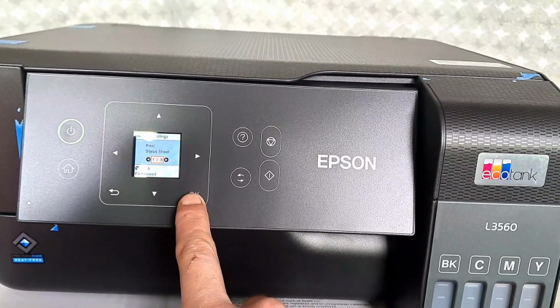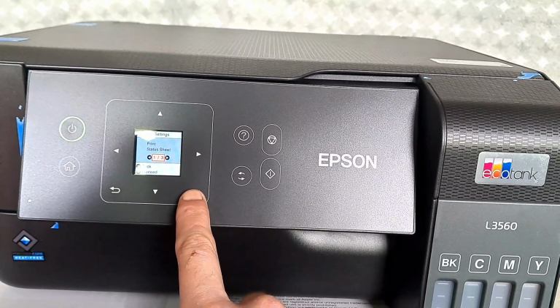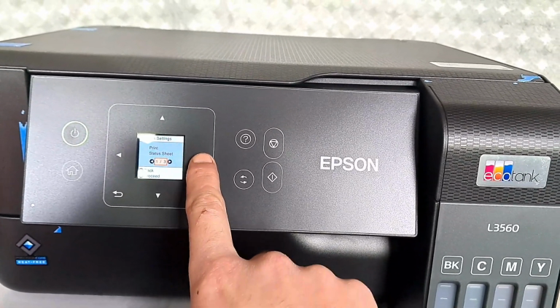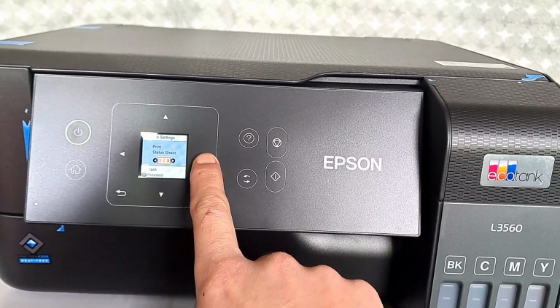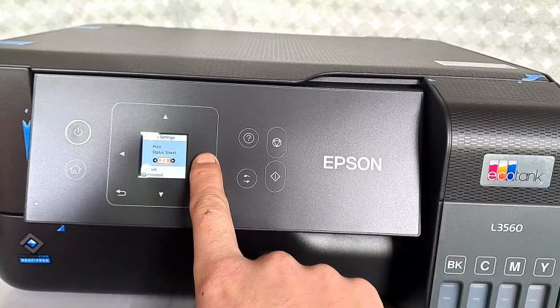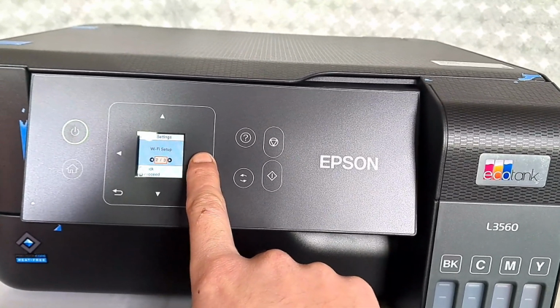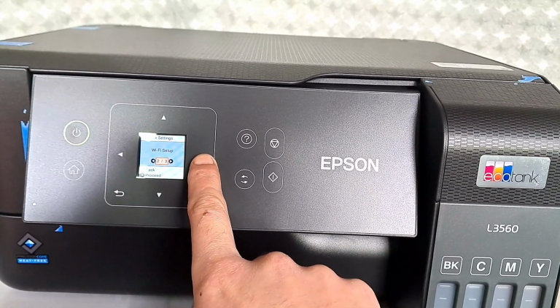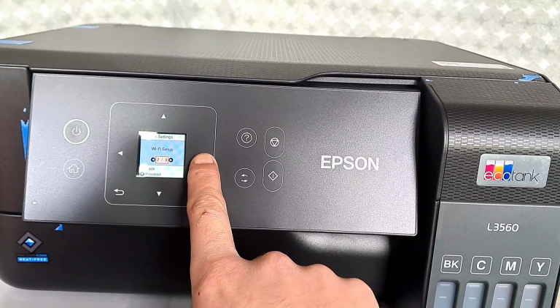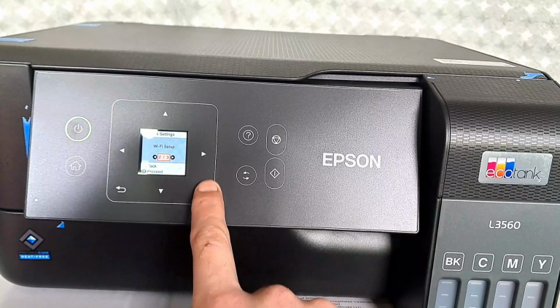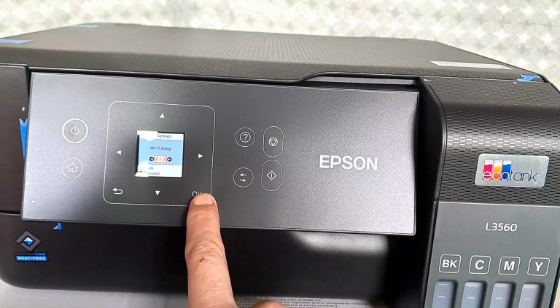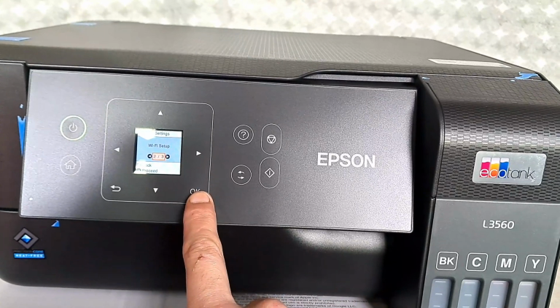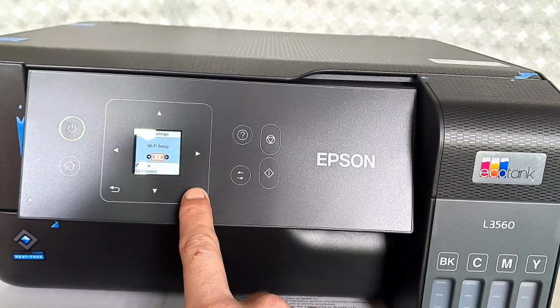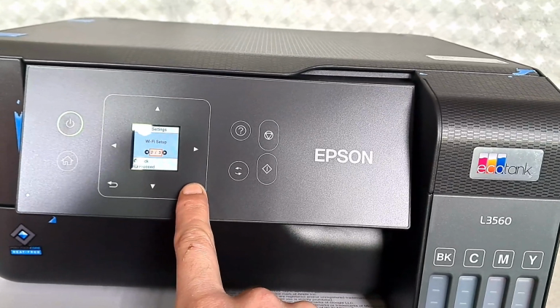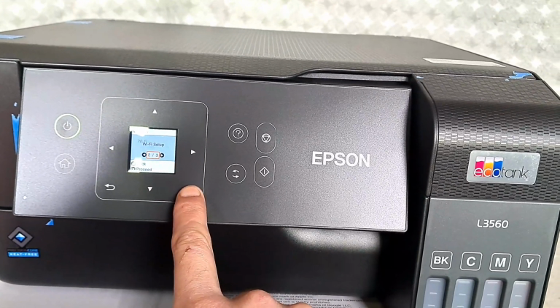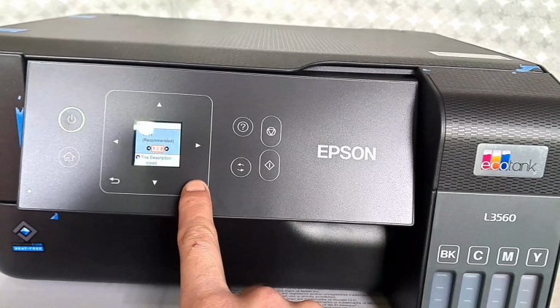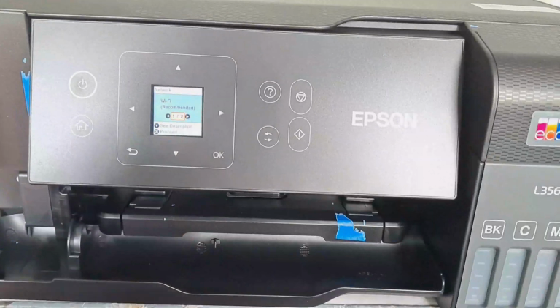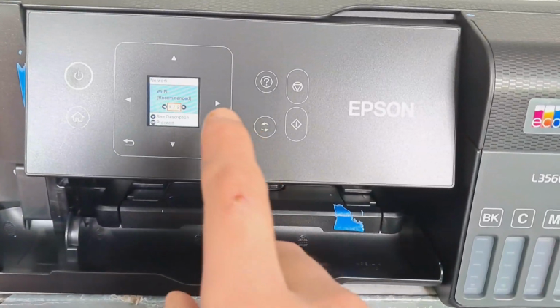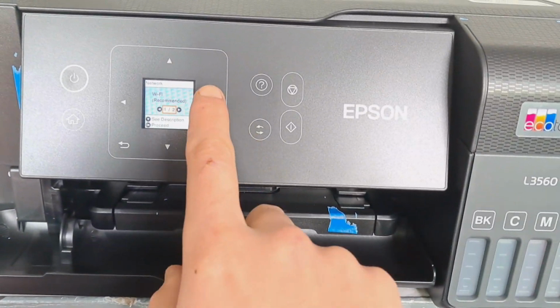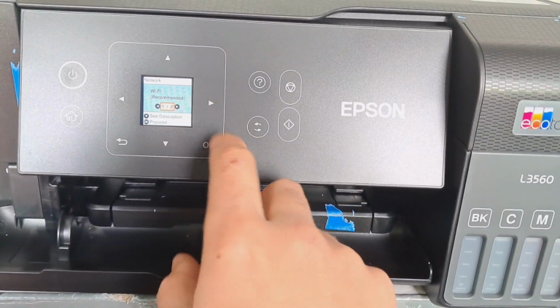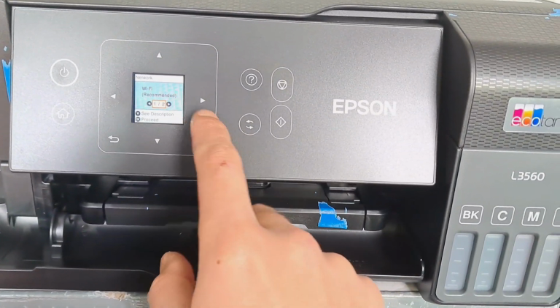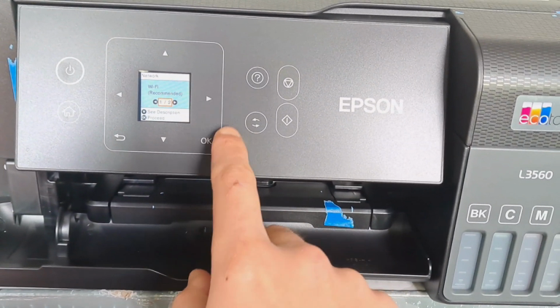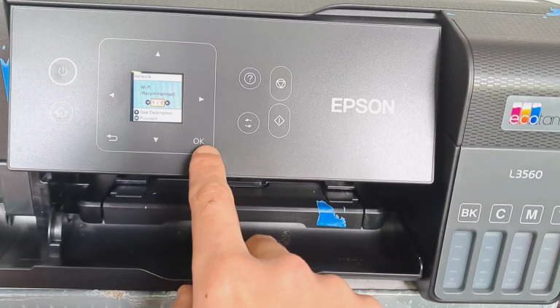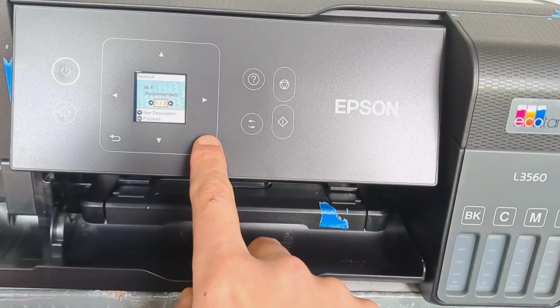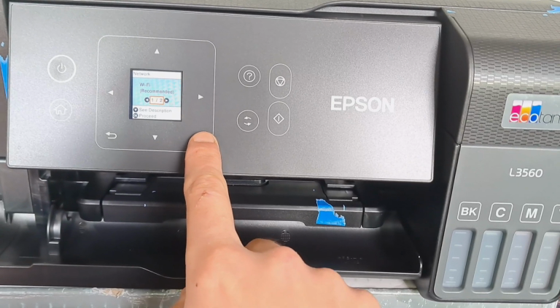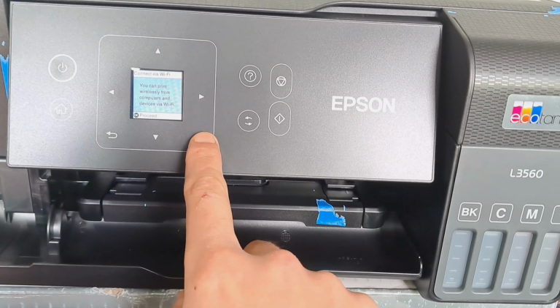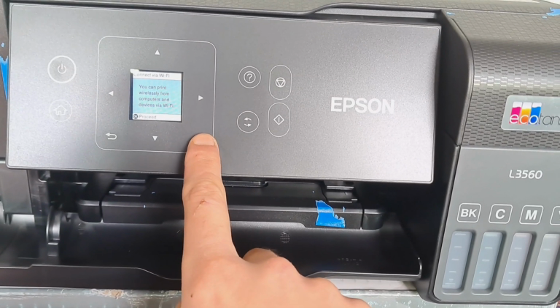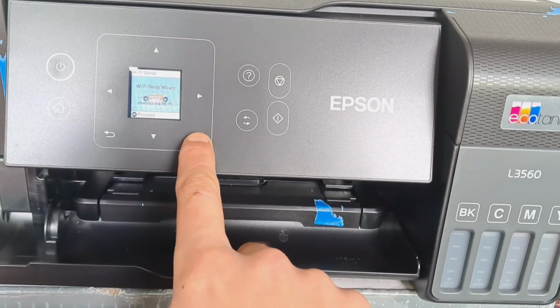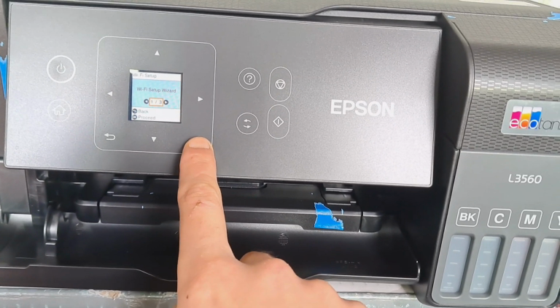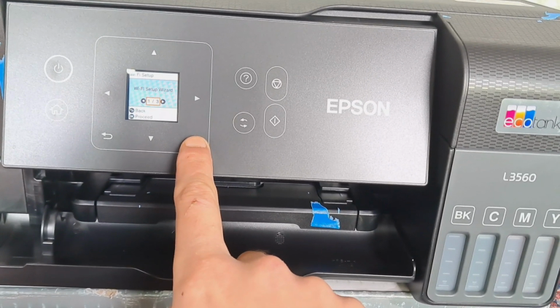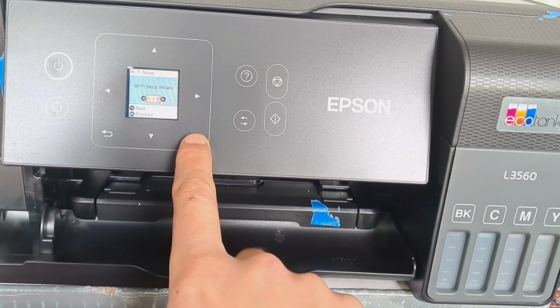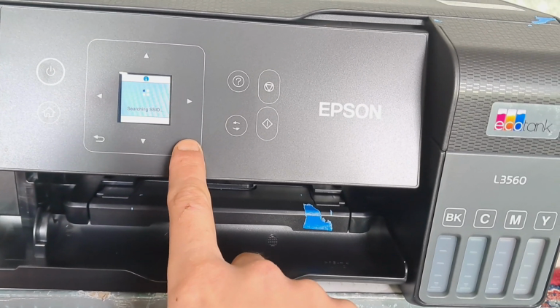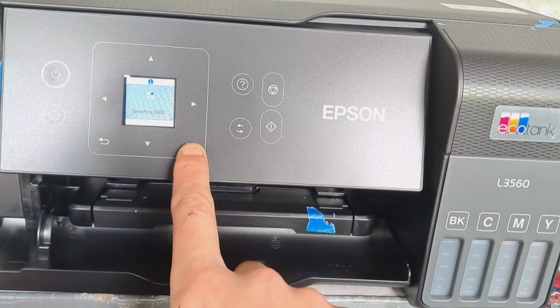Click OK and press the right button until you see Wi-Fi Setup. Click OK. You will see the Wi-Fi Recommended option there and you have to click OK.